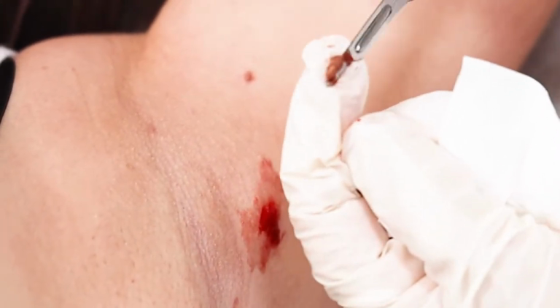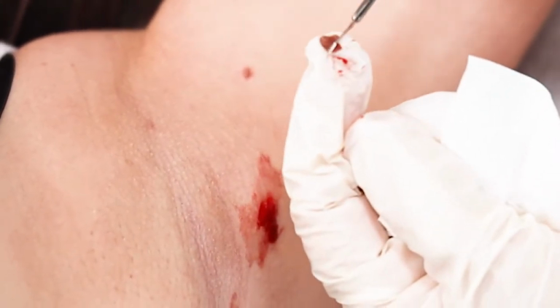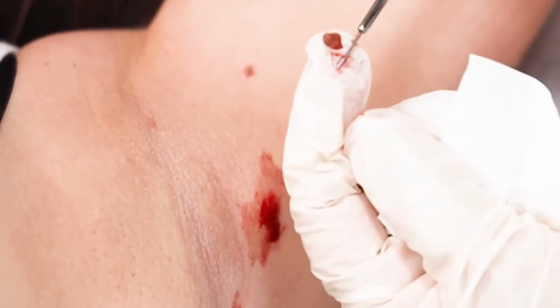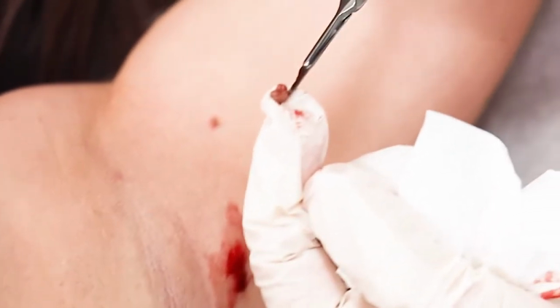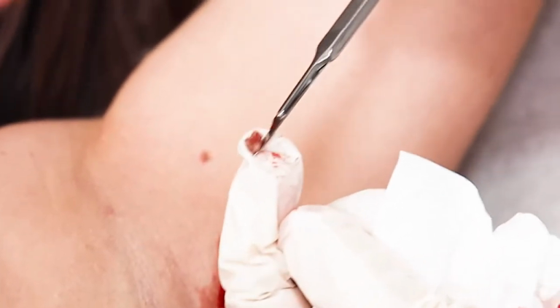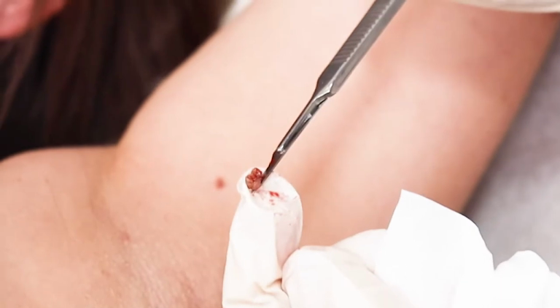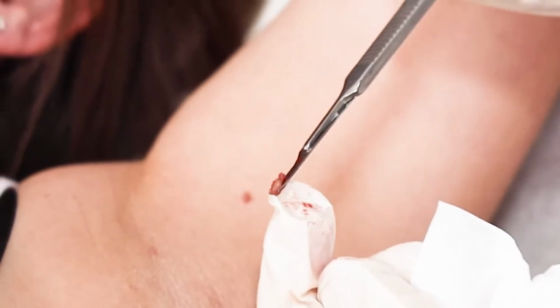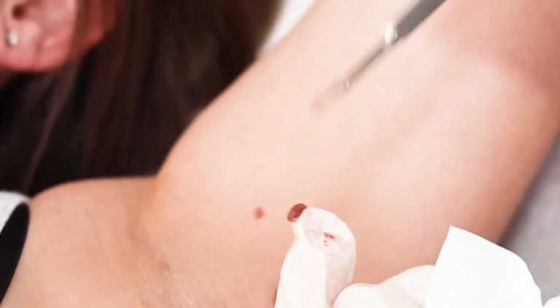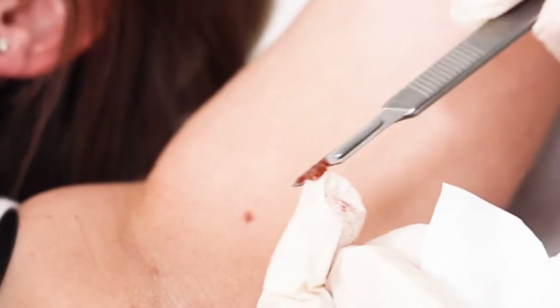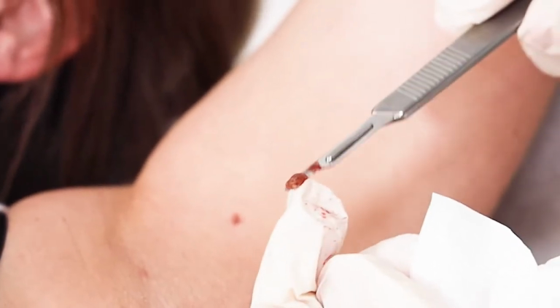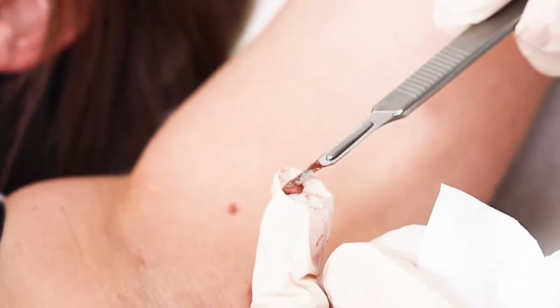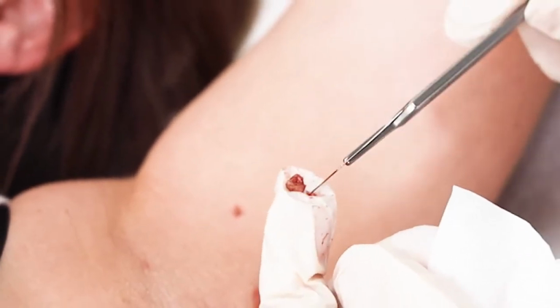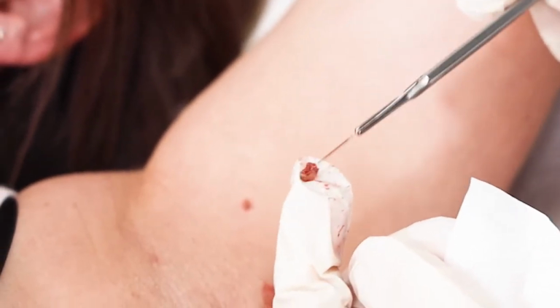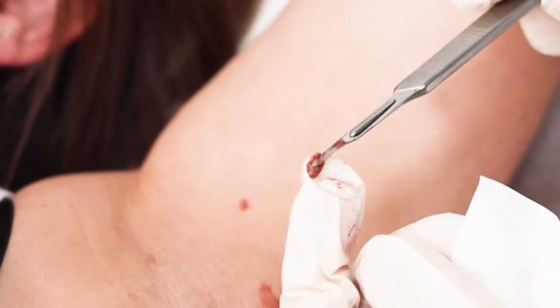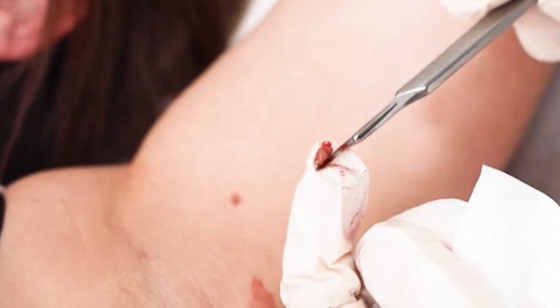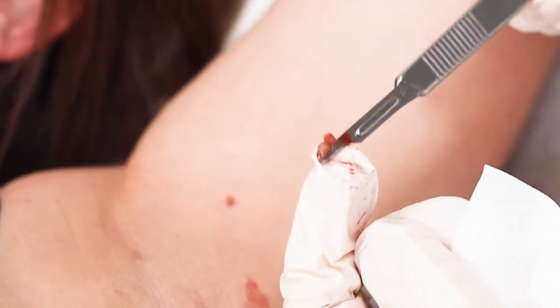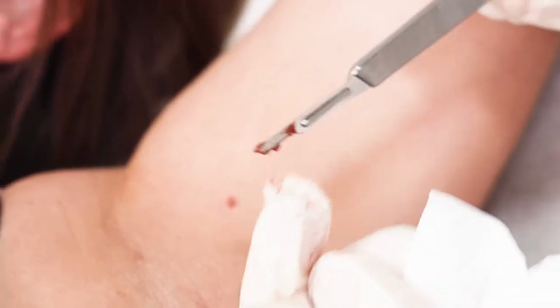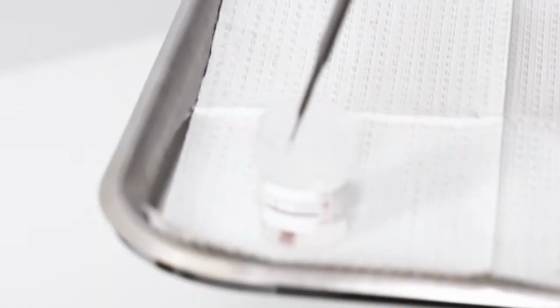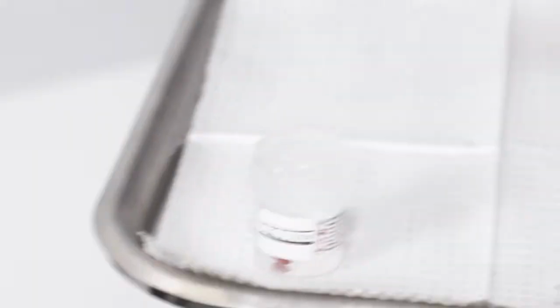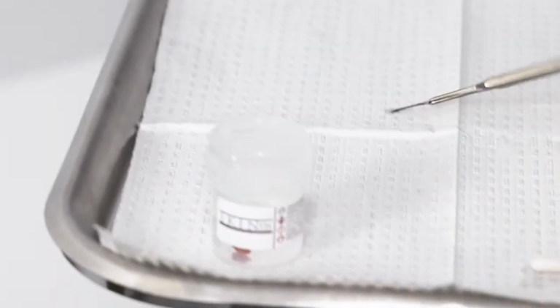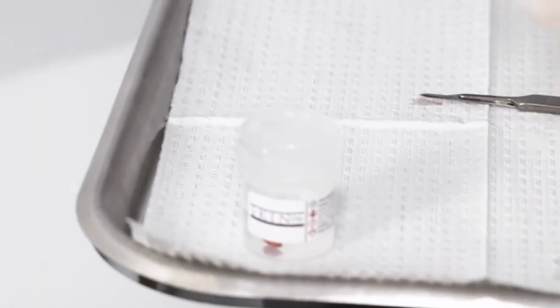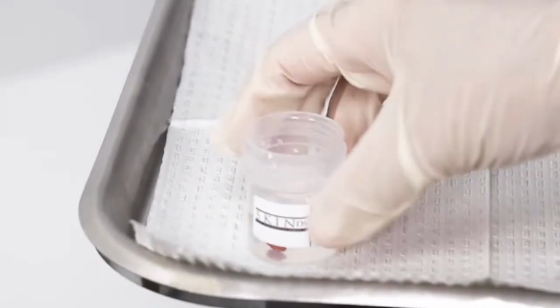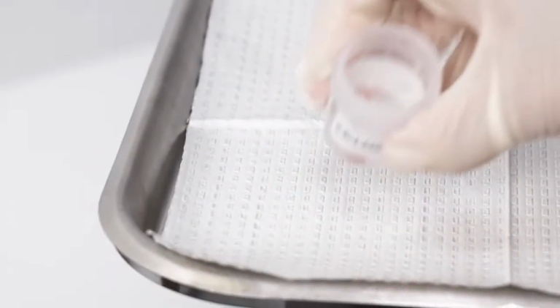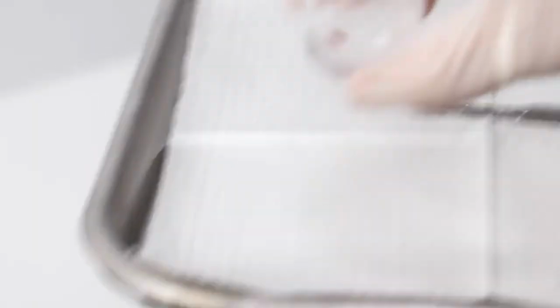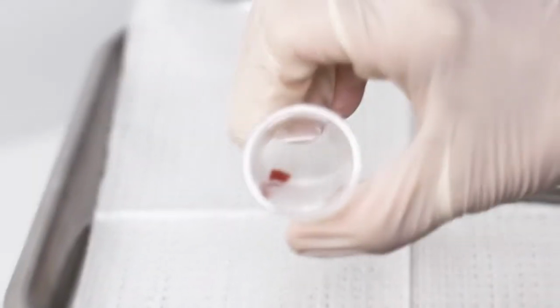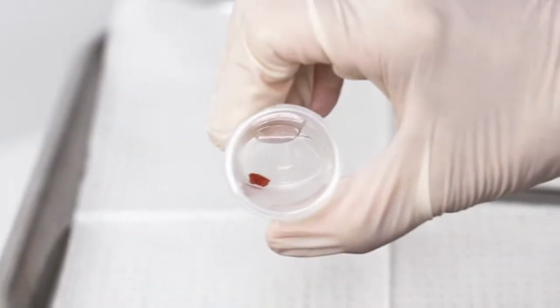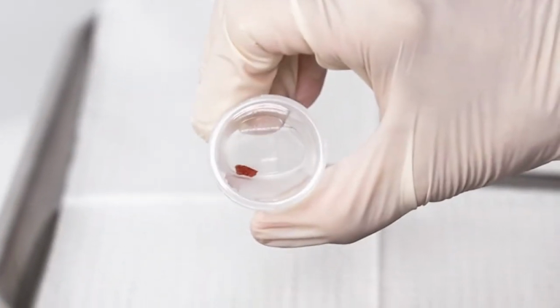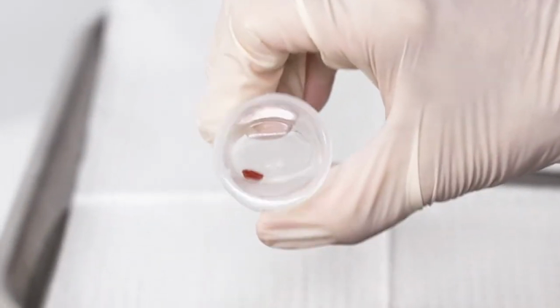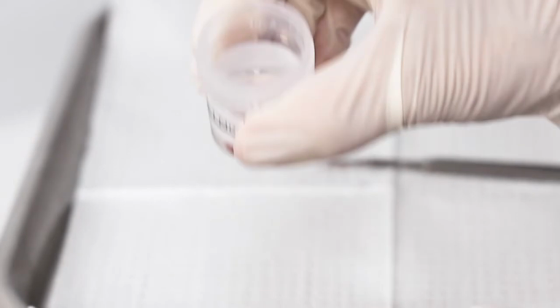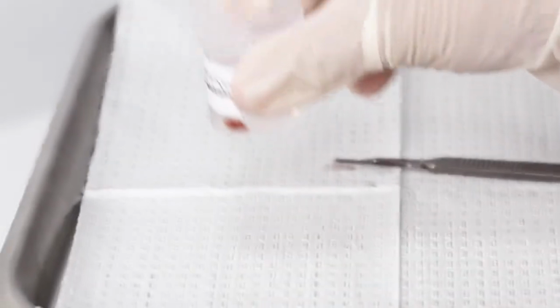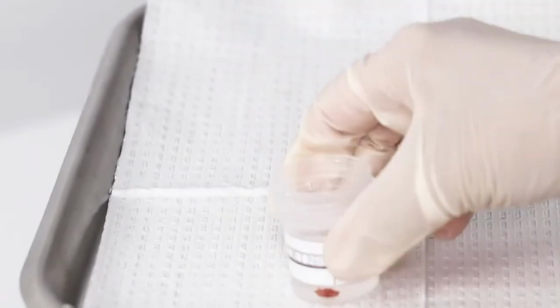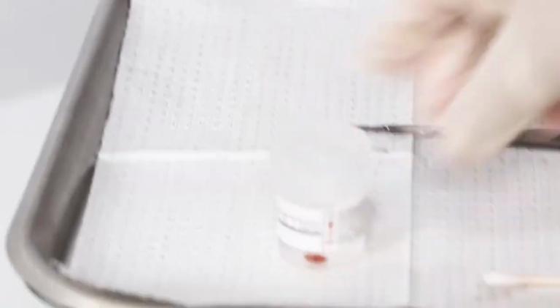When we remove lesions from skin, we almost always send them to the pathologist. He will look at them under the microscope and let us know whether they're normal or abnormal, and whether they need further treatment or not.